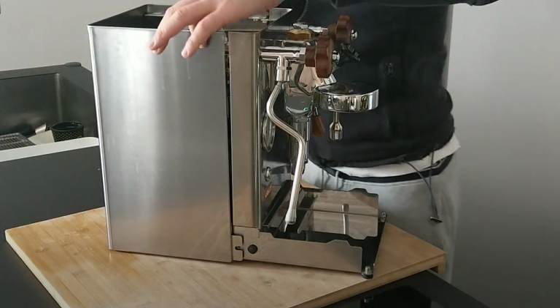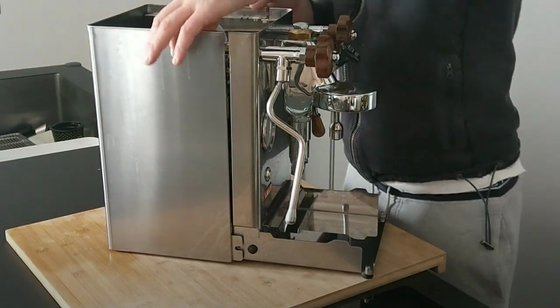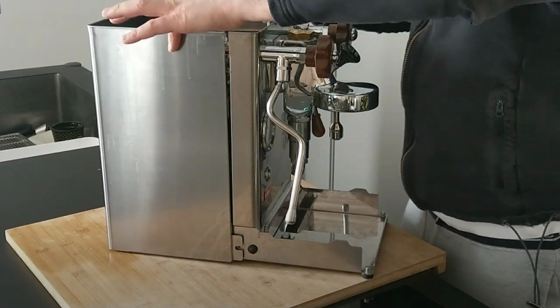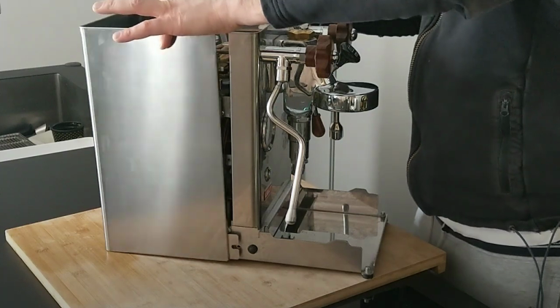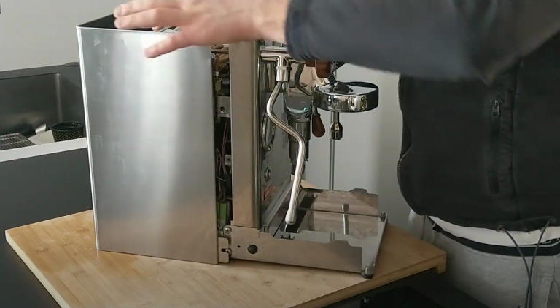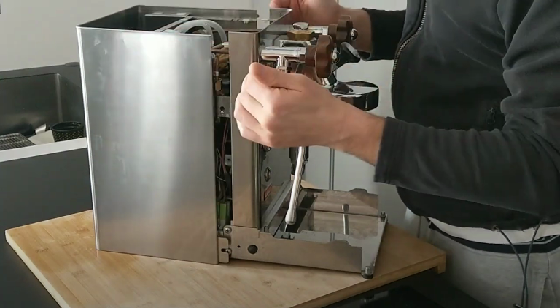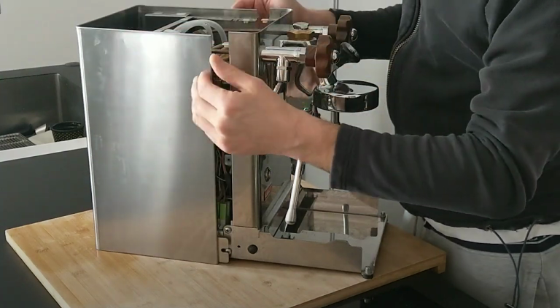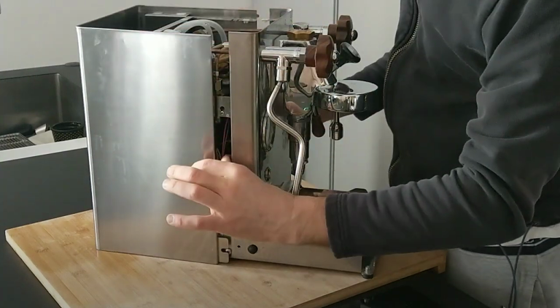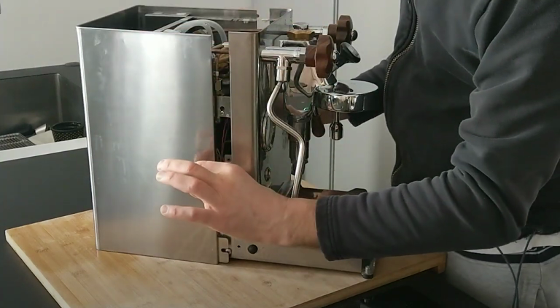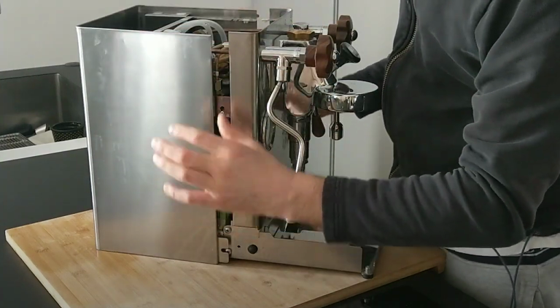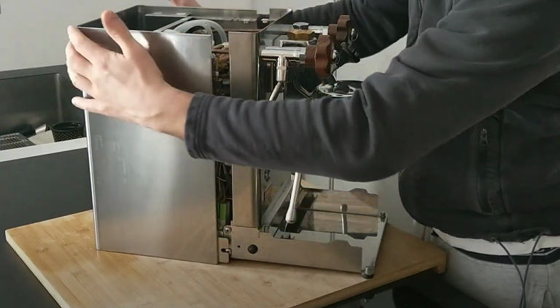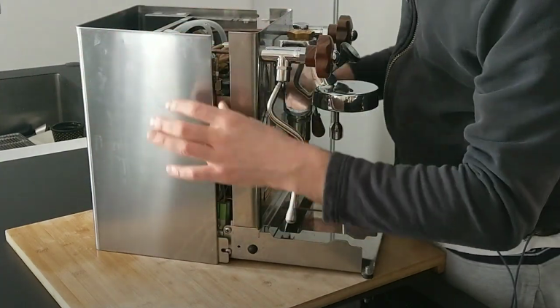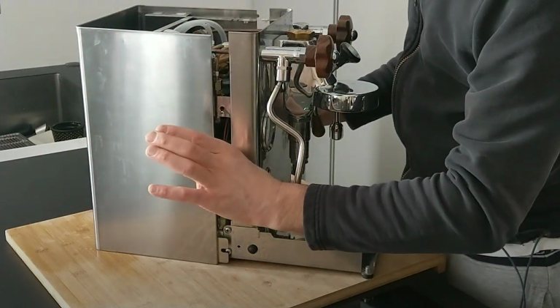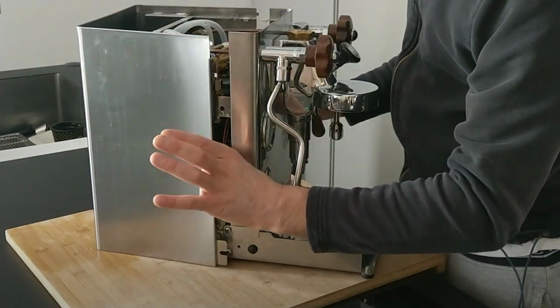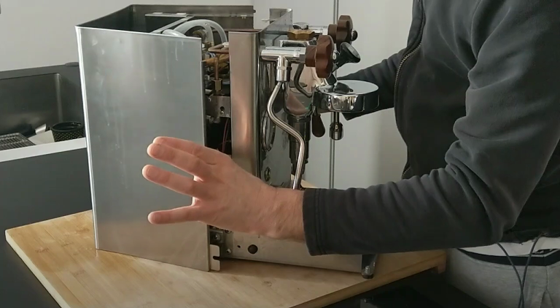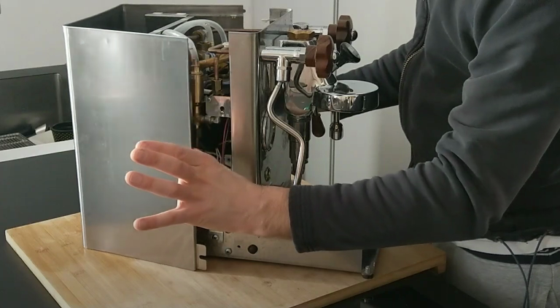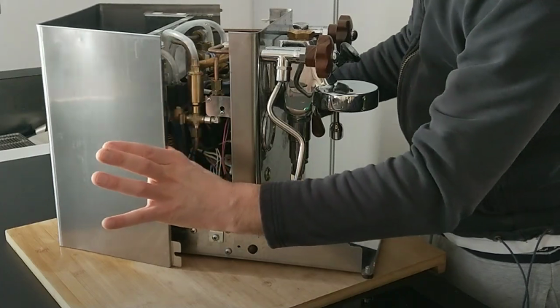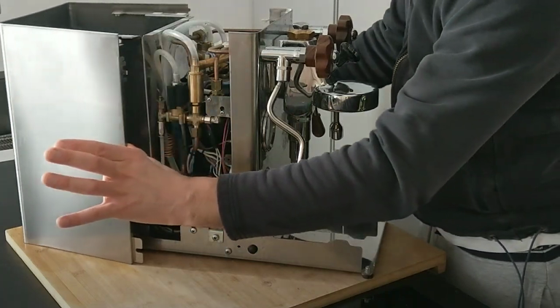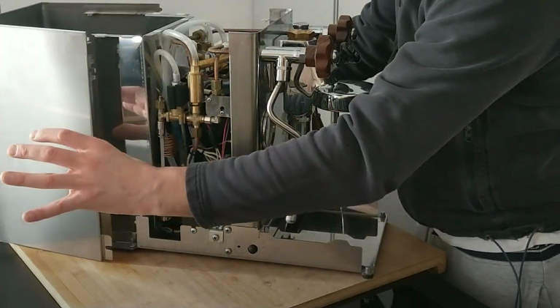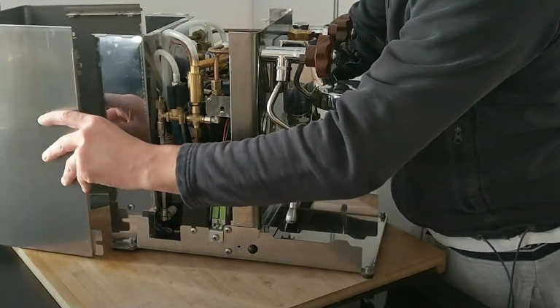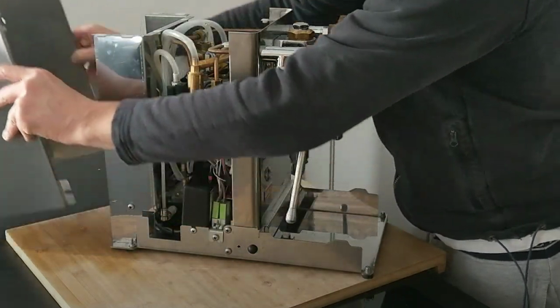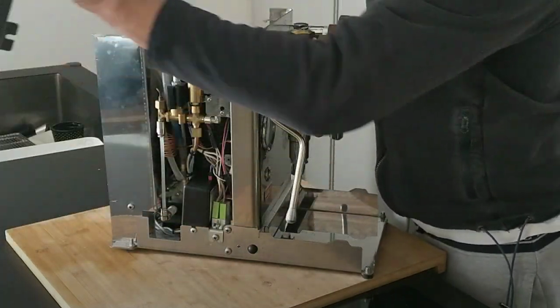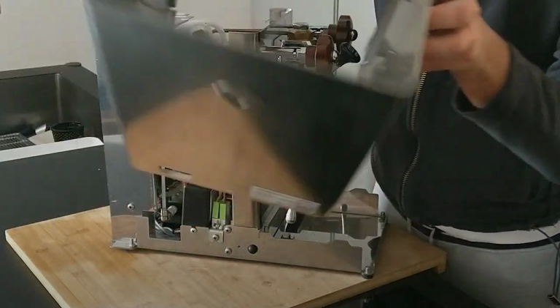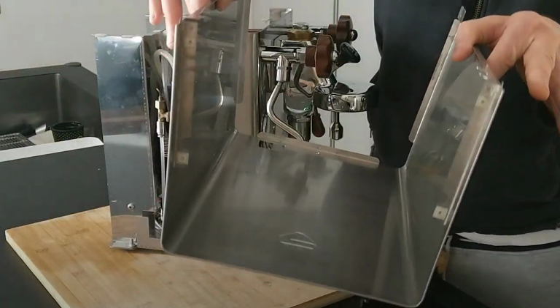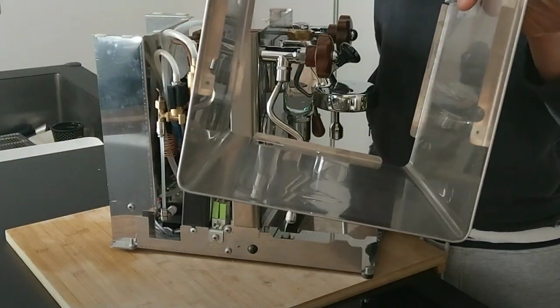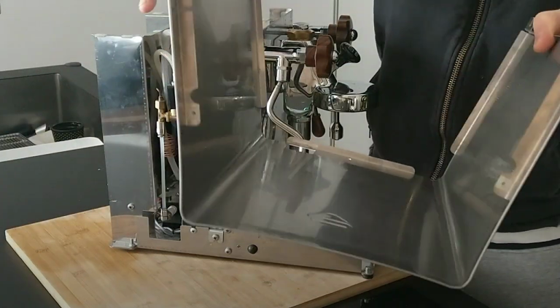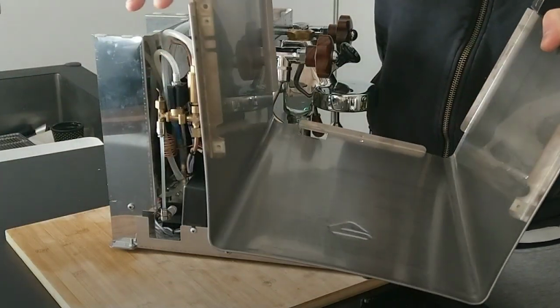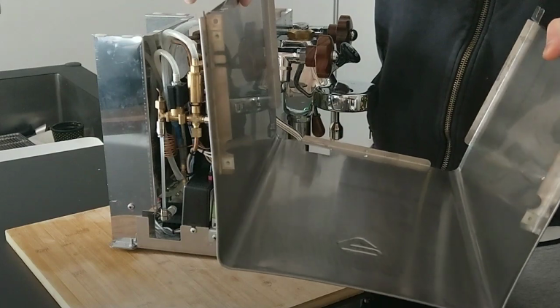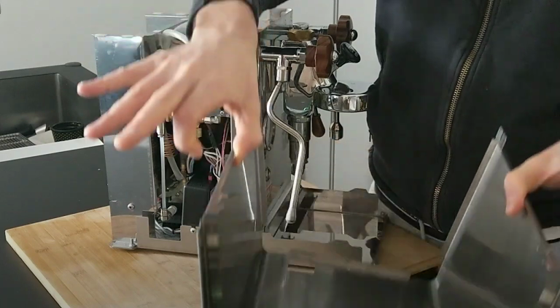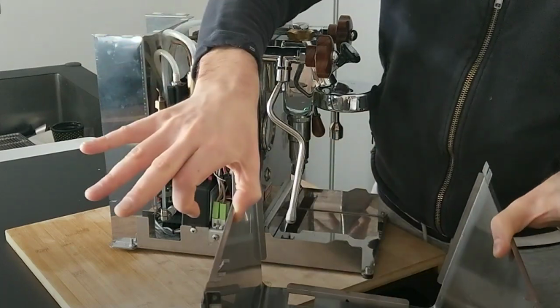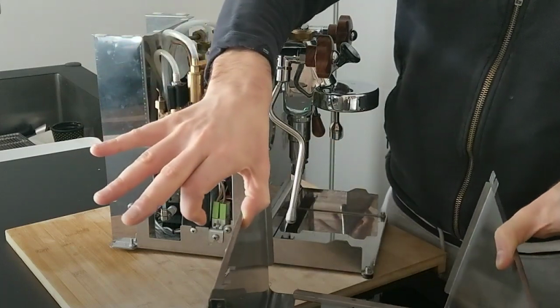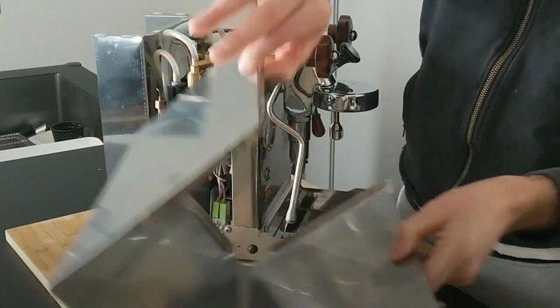Now we have to remove the cover. We have to push down a little bit and with two fingers we can open it a little bit and push out.